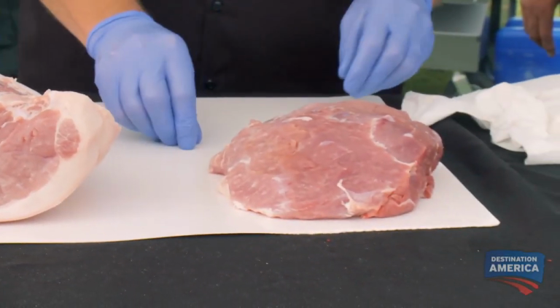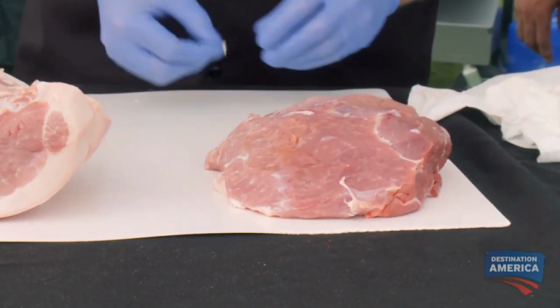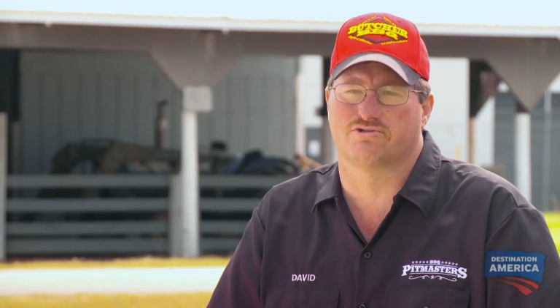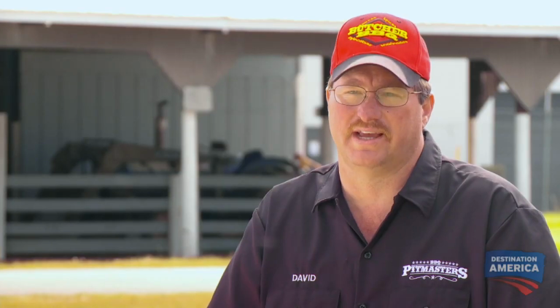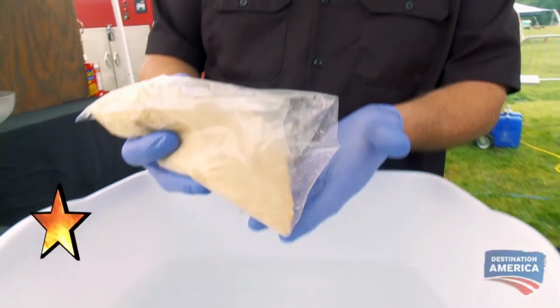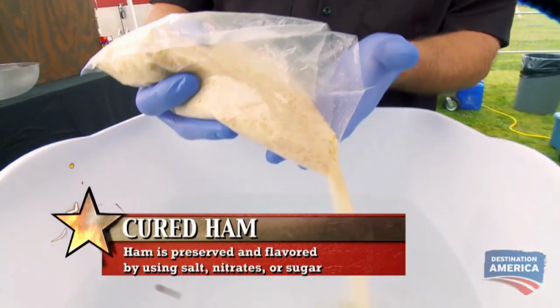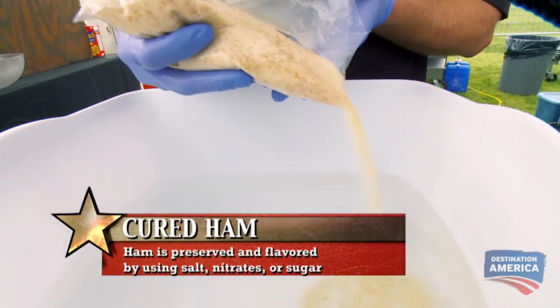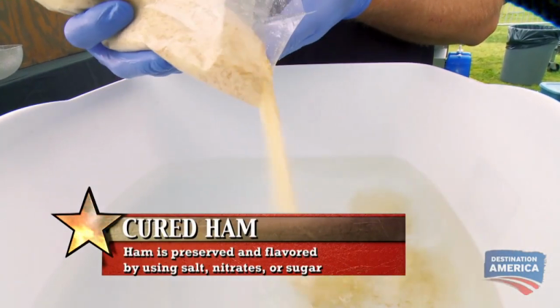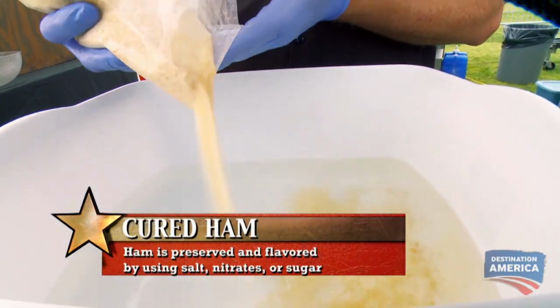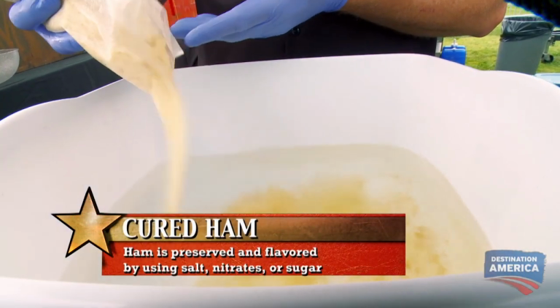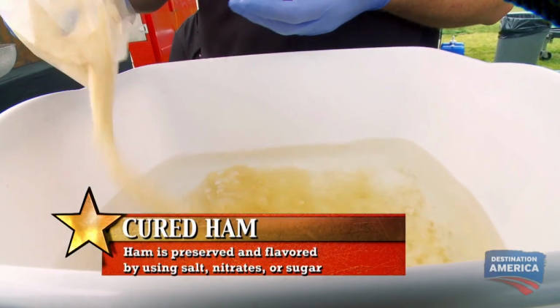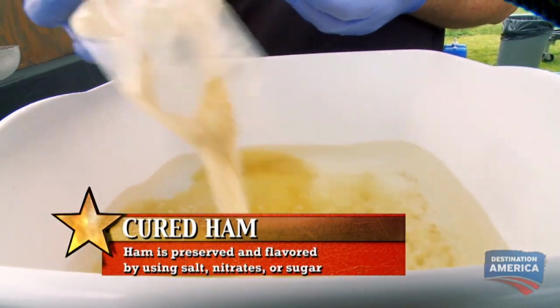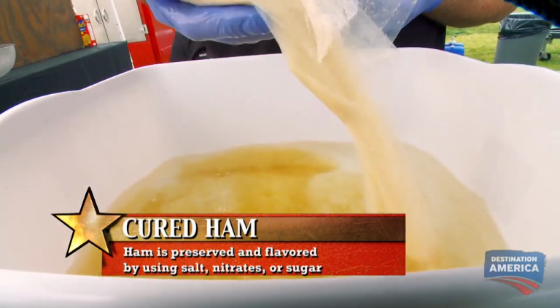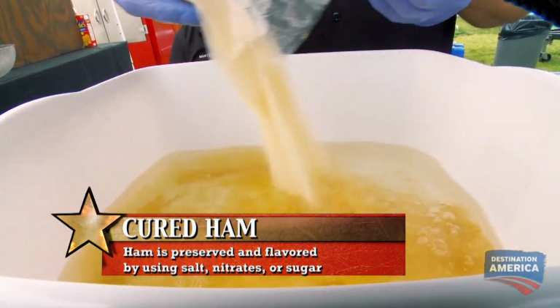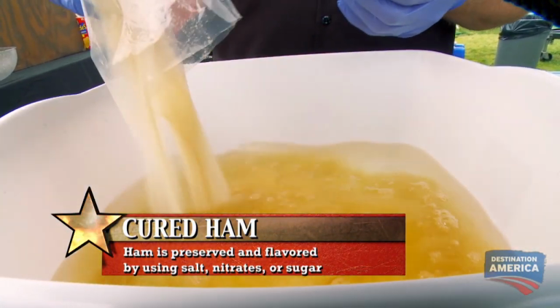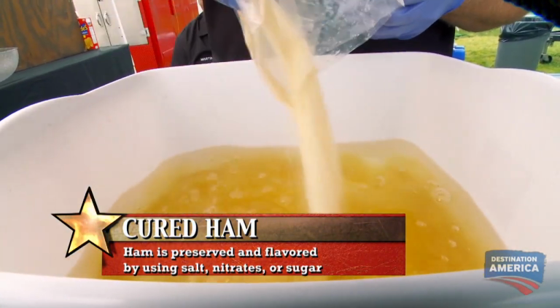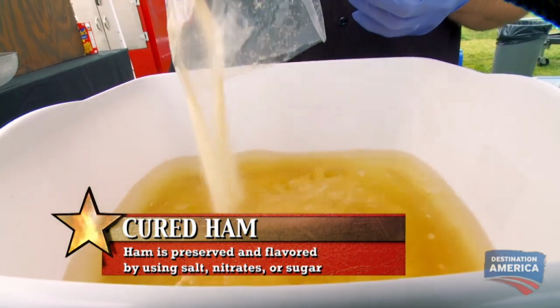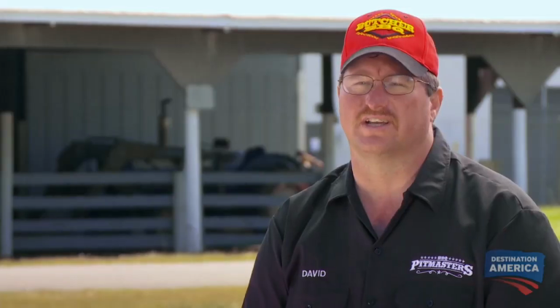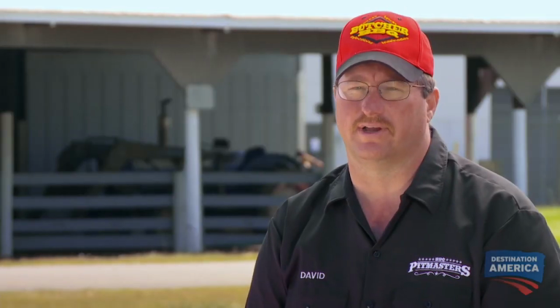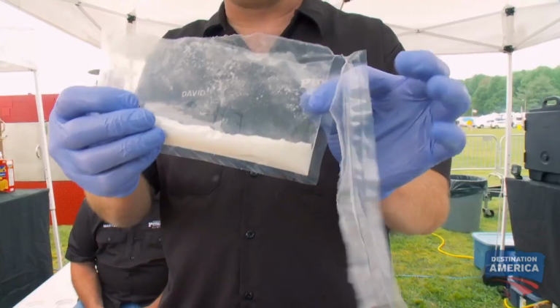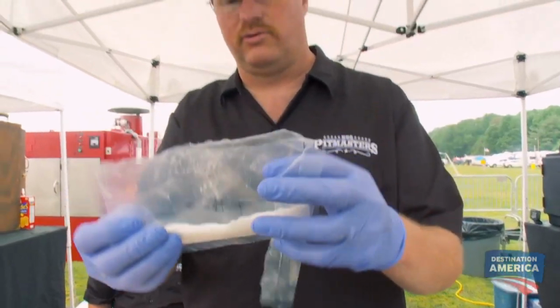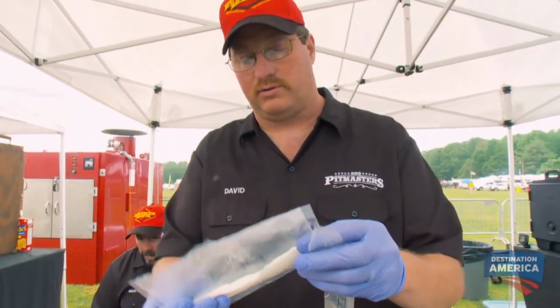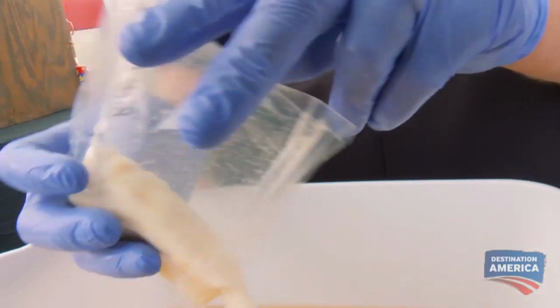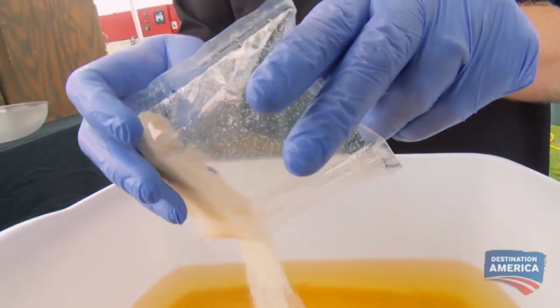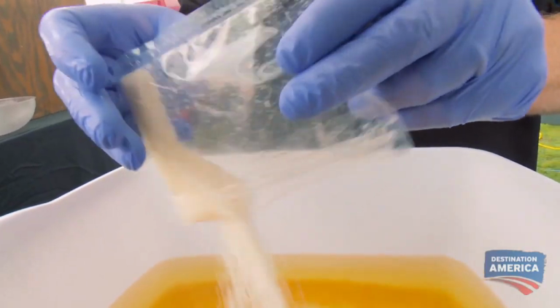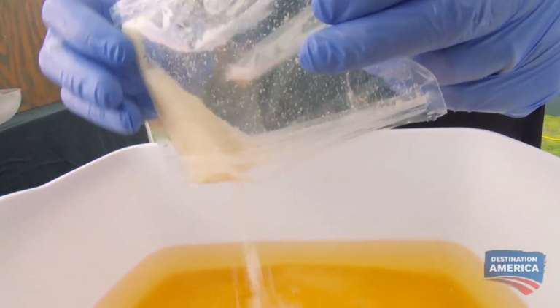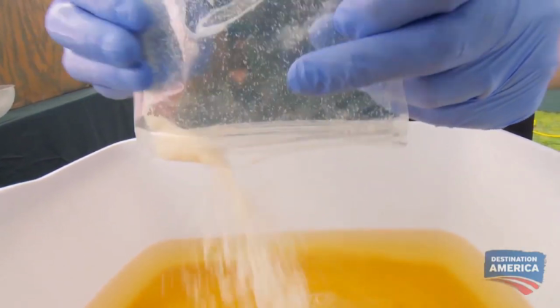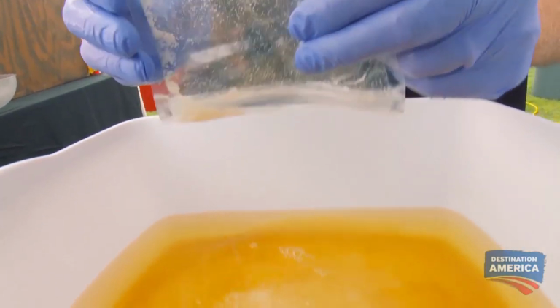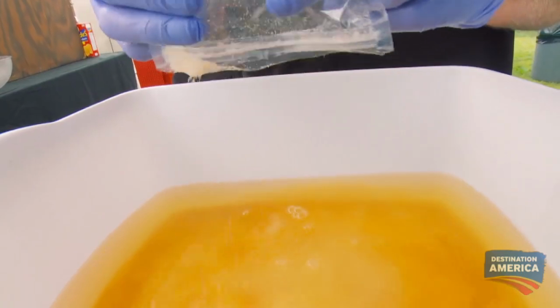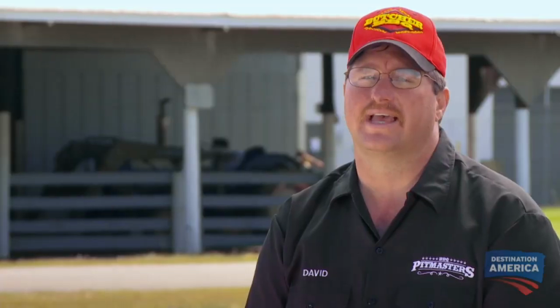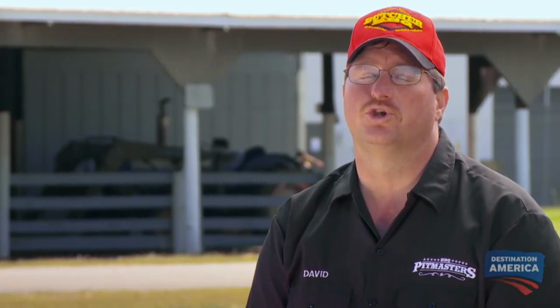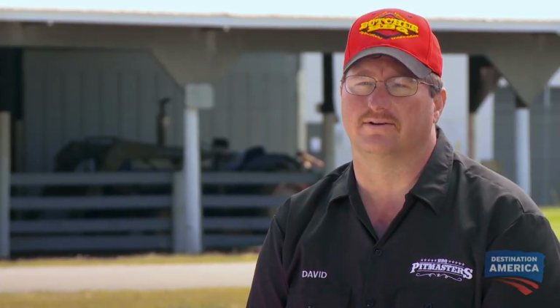We're gonna make a cured Christmas ham — it's a quick cure. Salts, nitrates, a little brown sugar, nutmeg, and the cure accelerator. This is called sodium erythorbate. Most cures take several days to work; we're gonna make this happen in two hours.